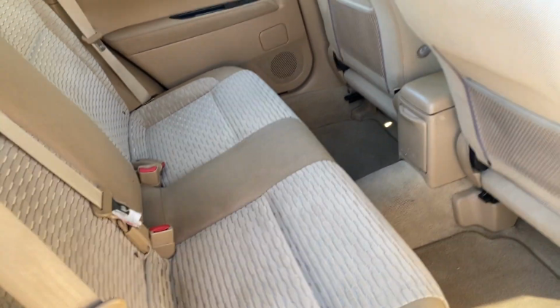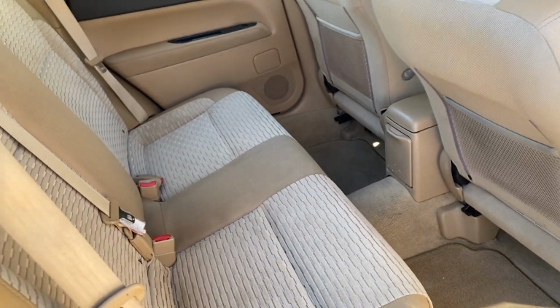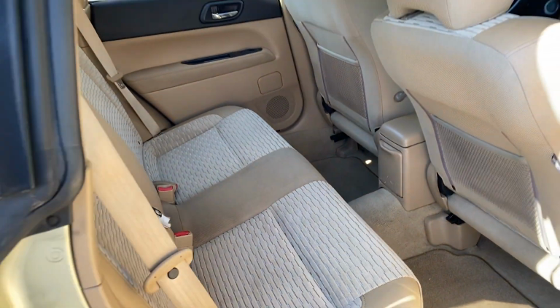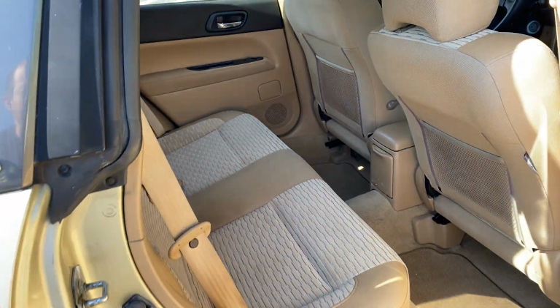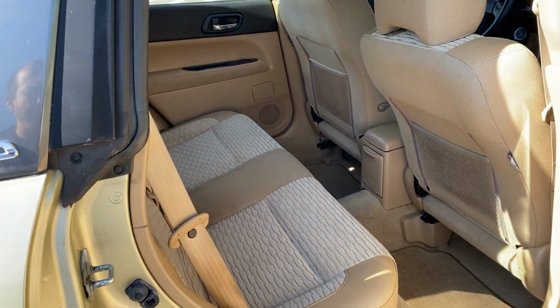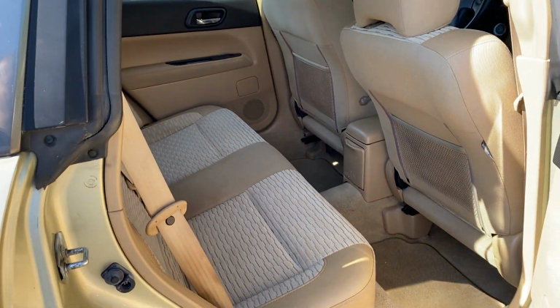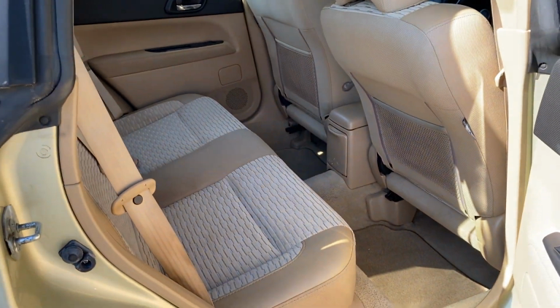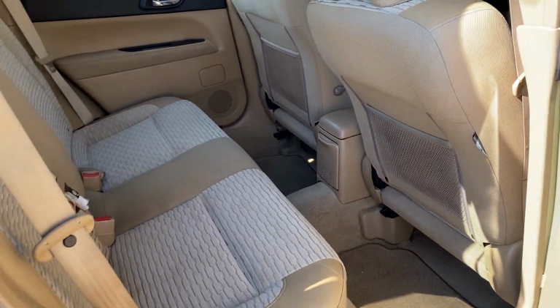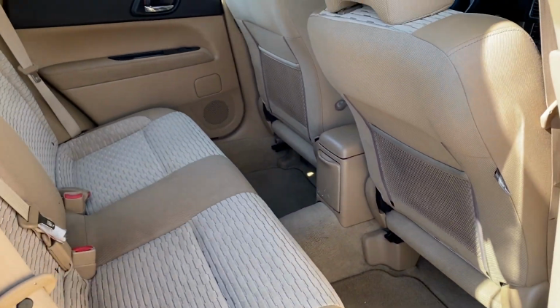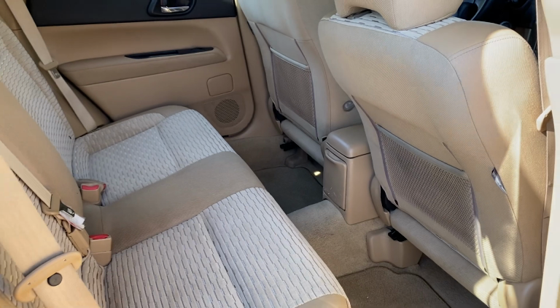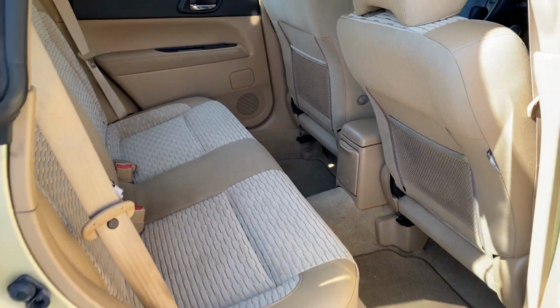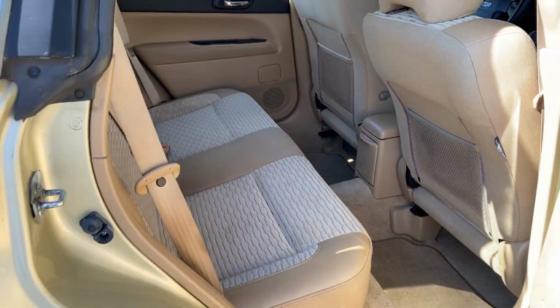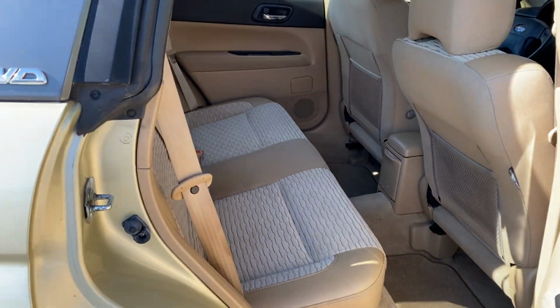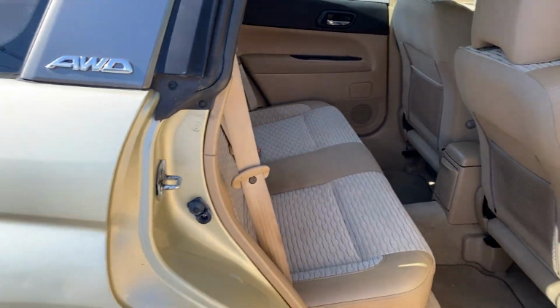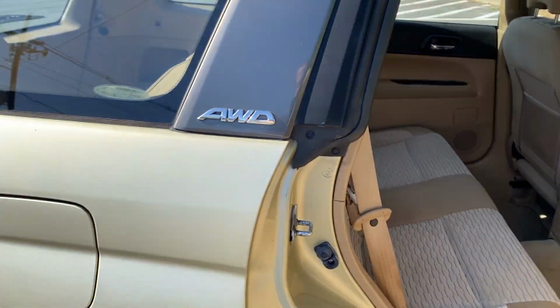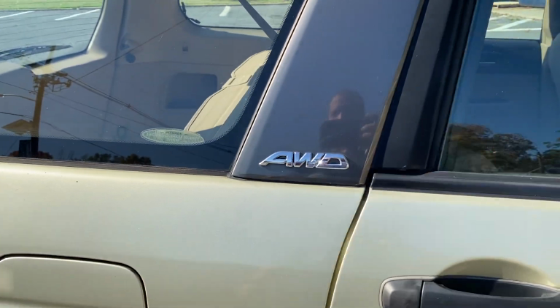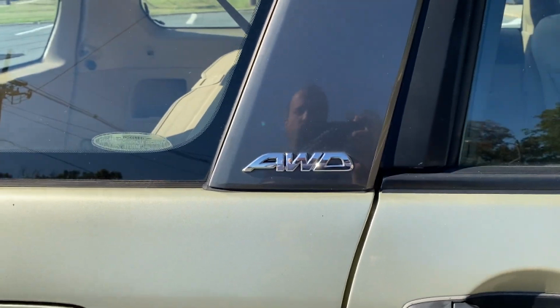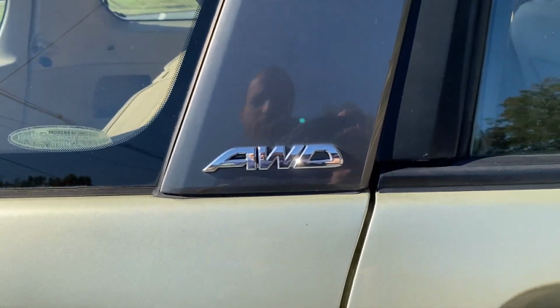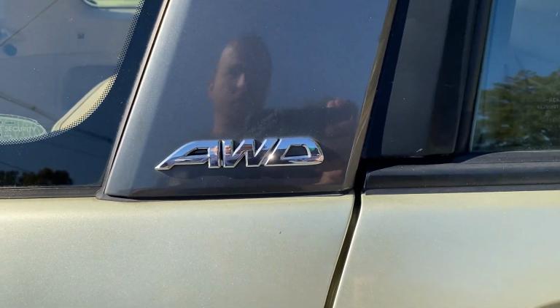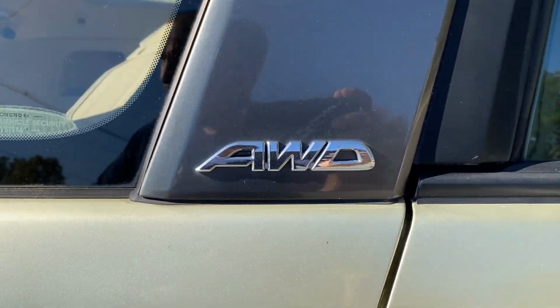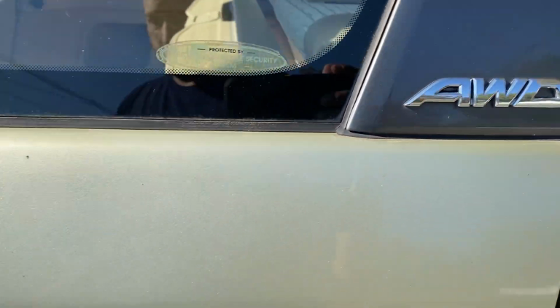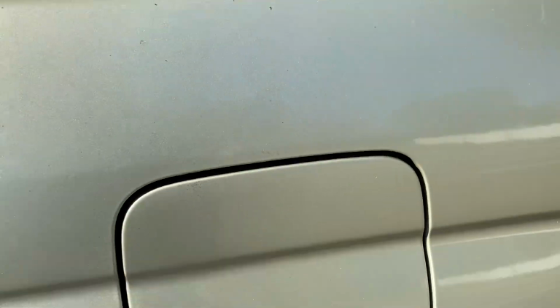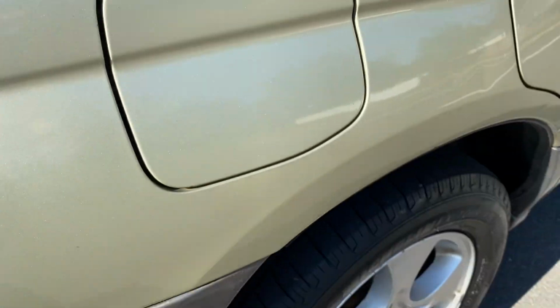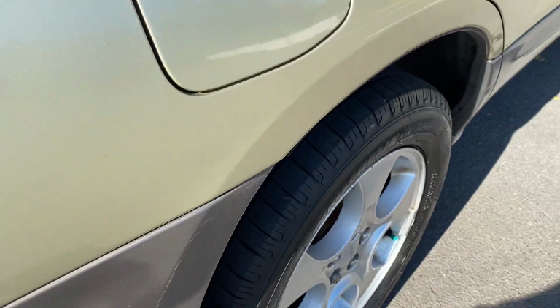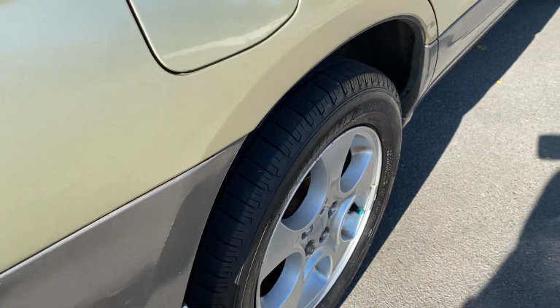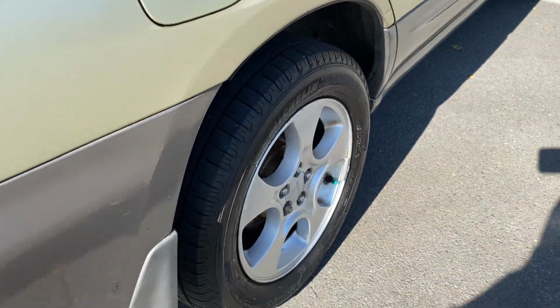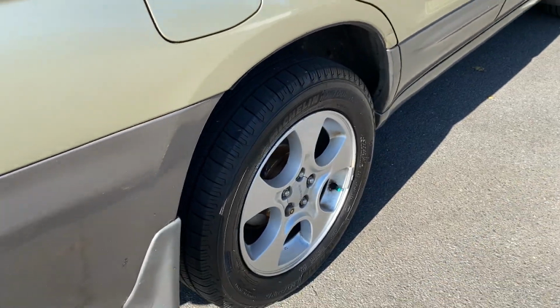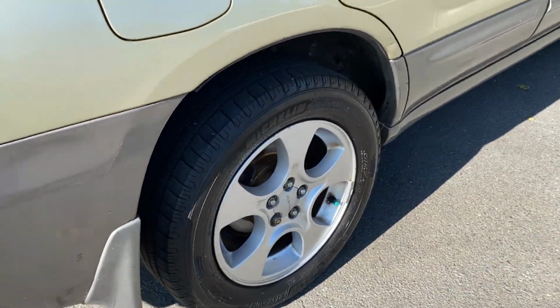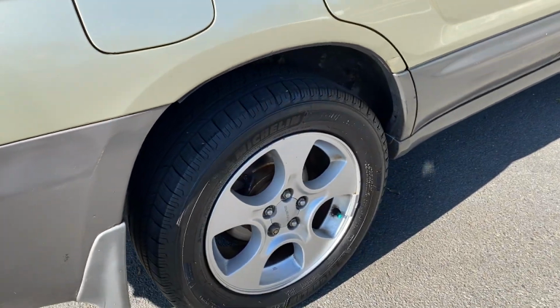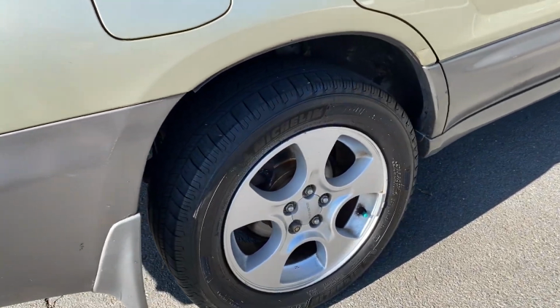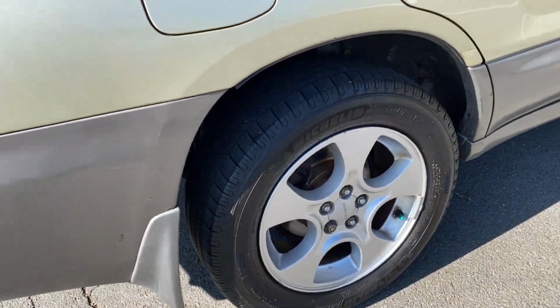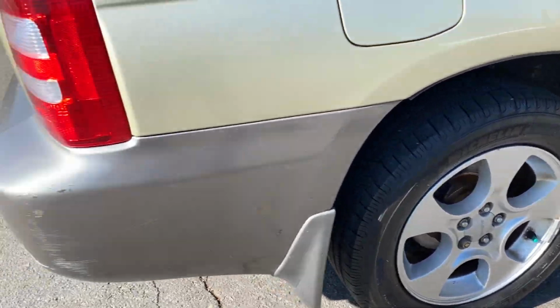This is an 03 with 150K on it. You do have anti-lock brakes, side airbags, and of course all-wheel drive. The wheels are actually not in bad shape either.